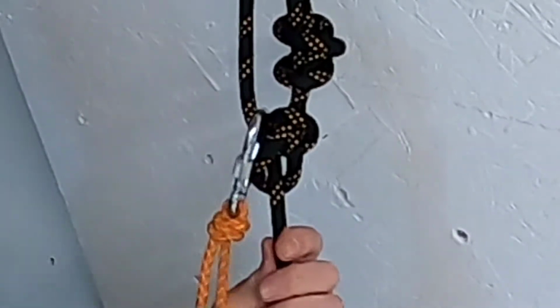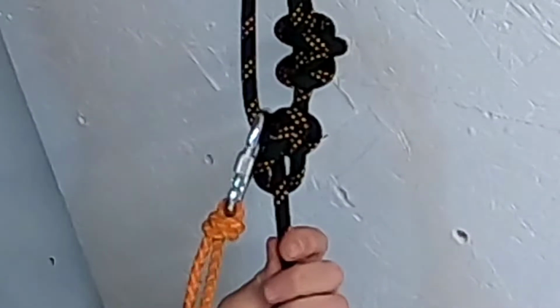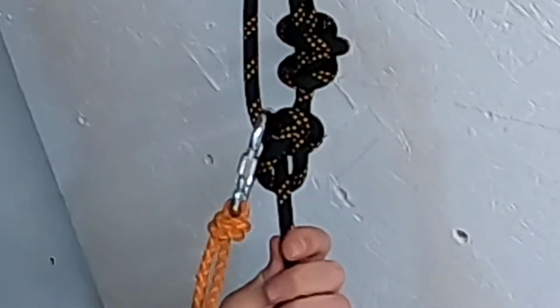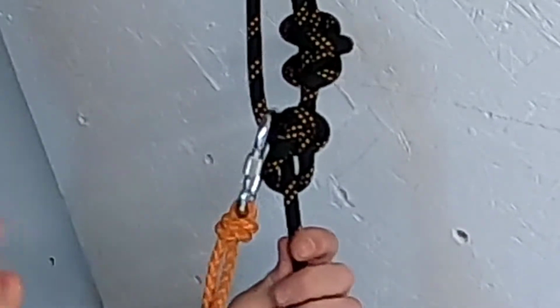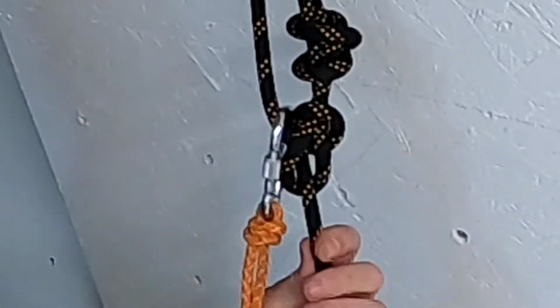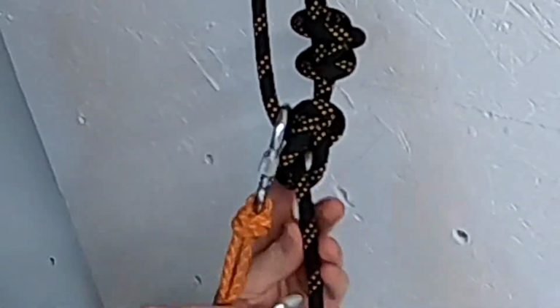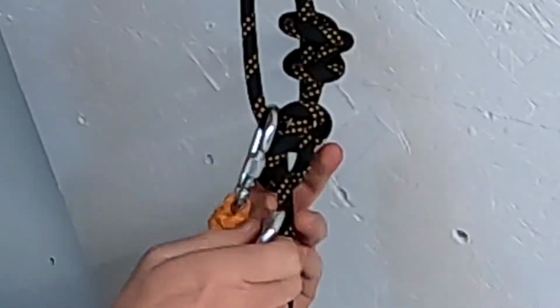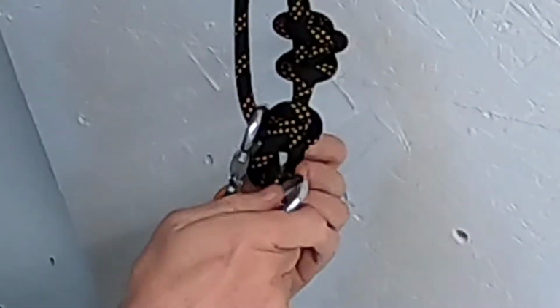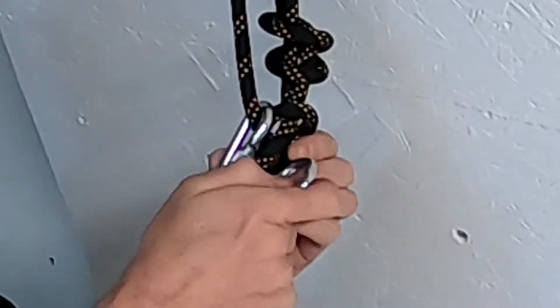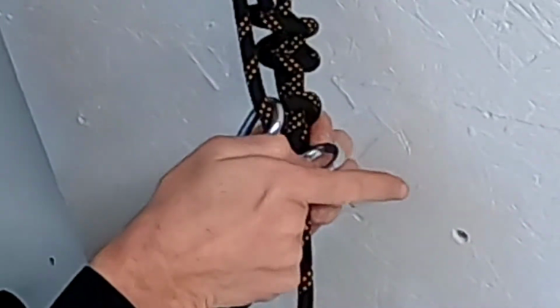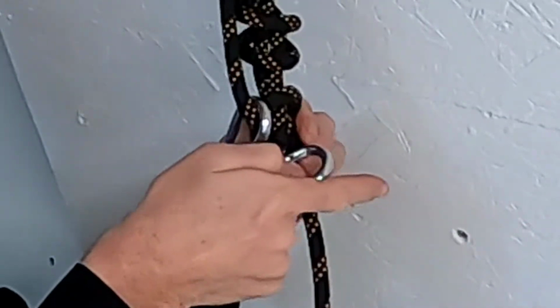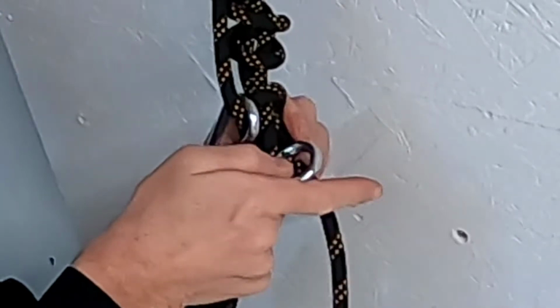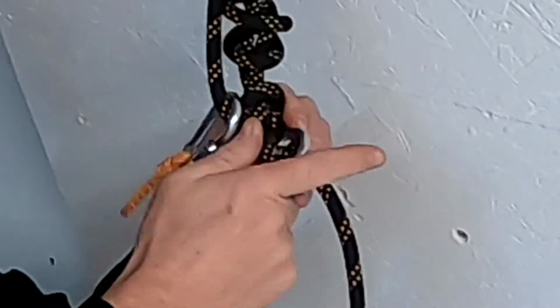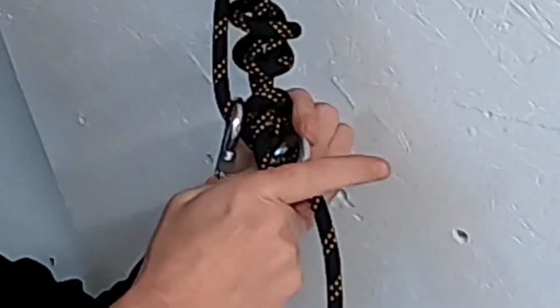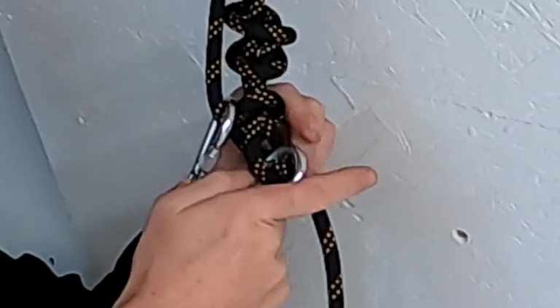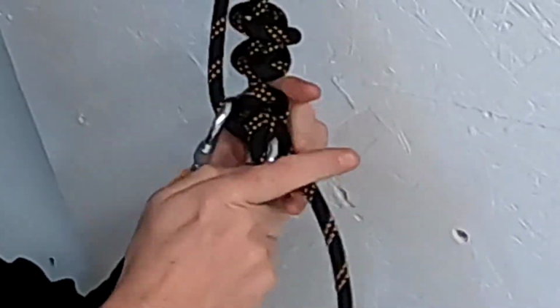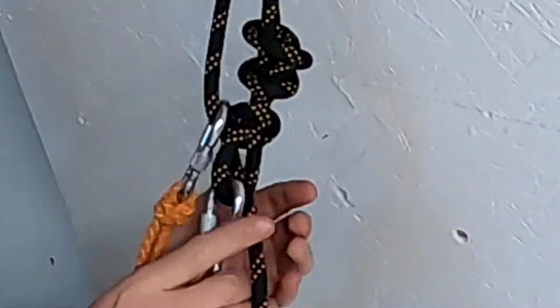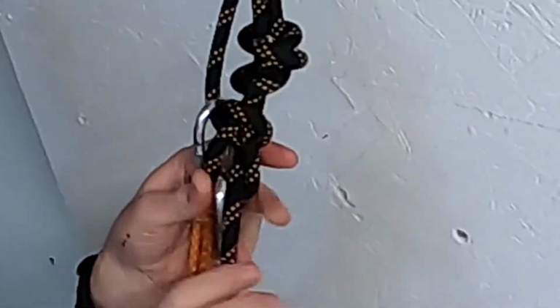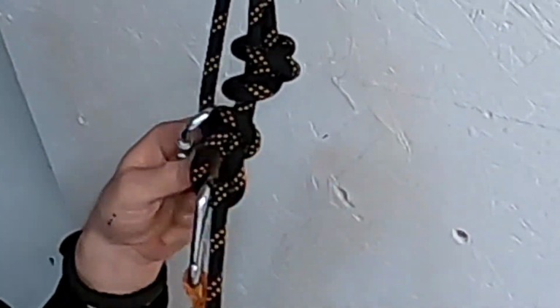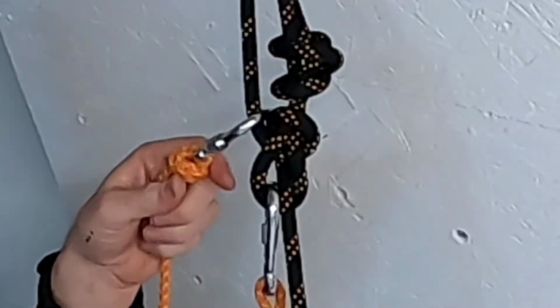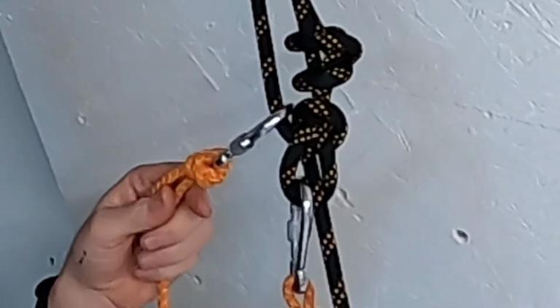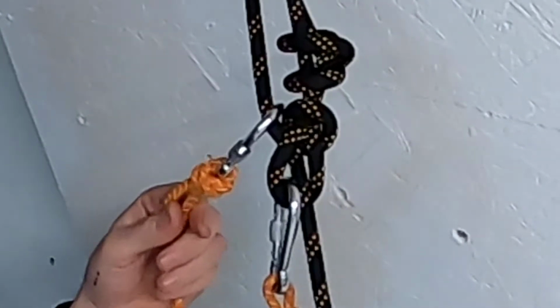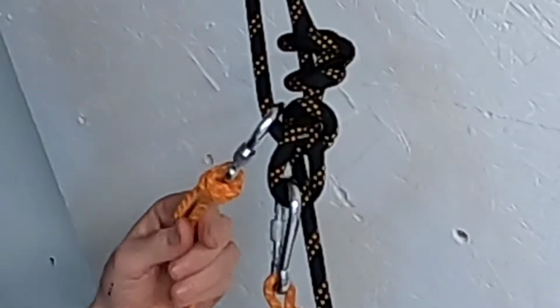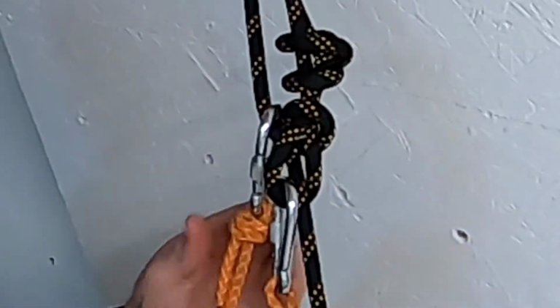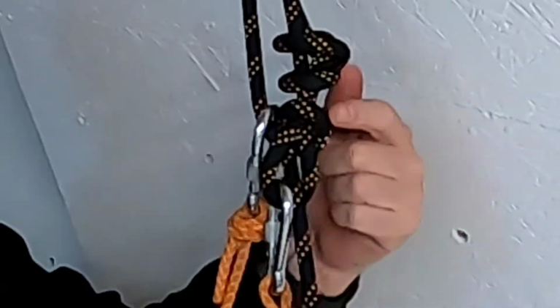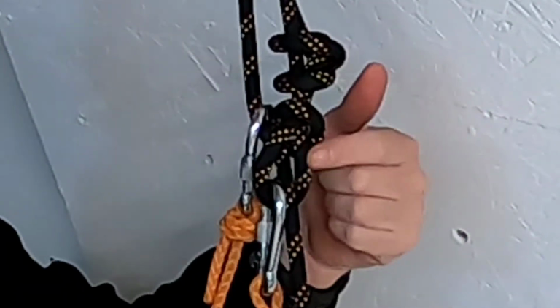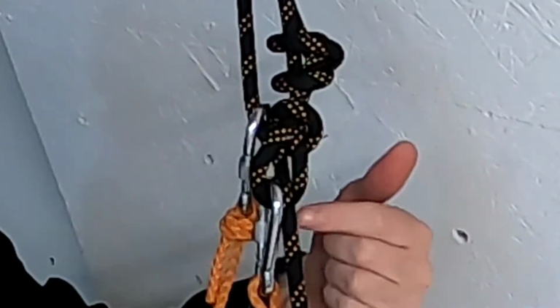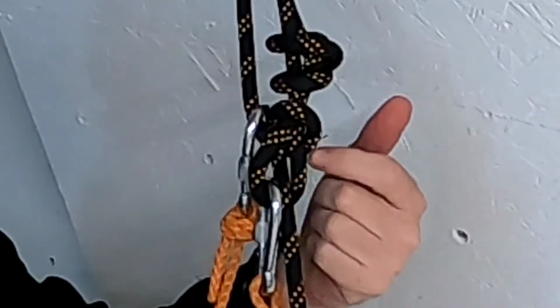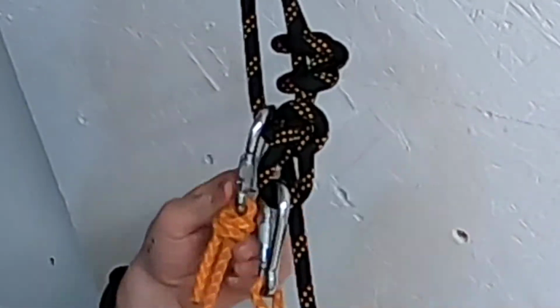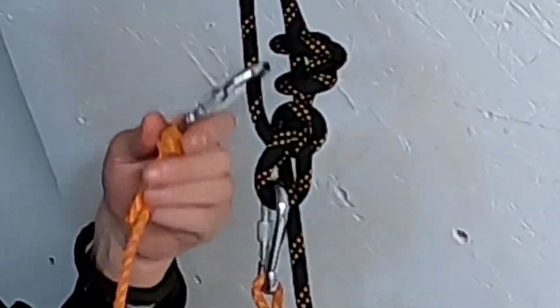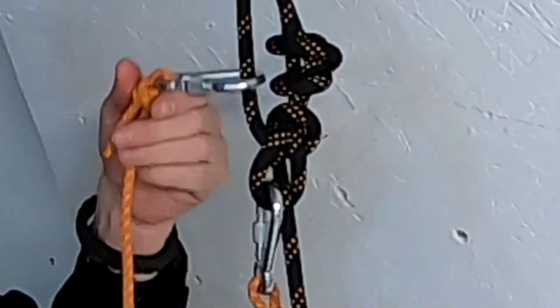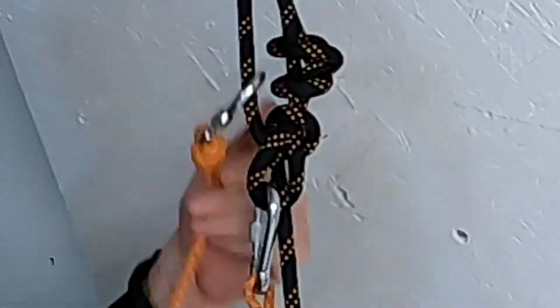We put the one lower down on the rope into the tongue of the bowline. And you can see there's the bowline — there's our setup.